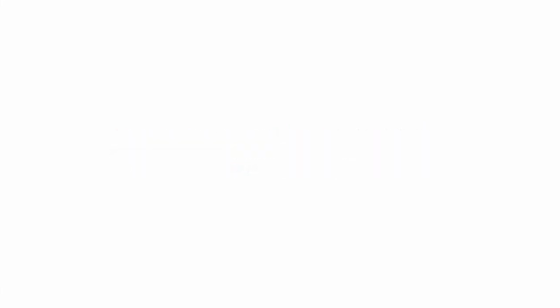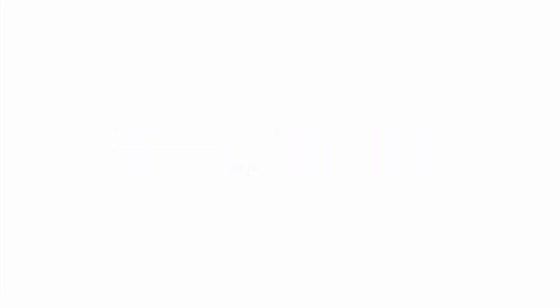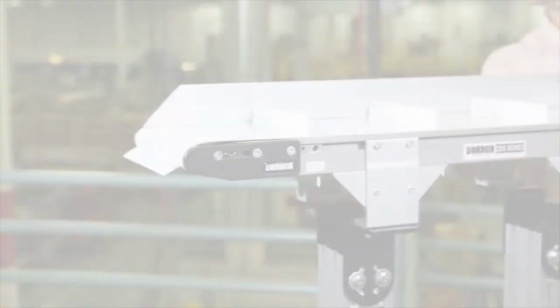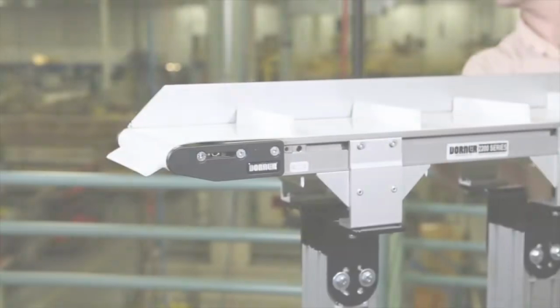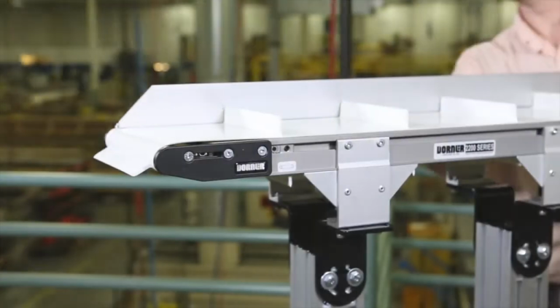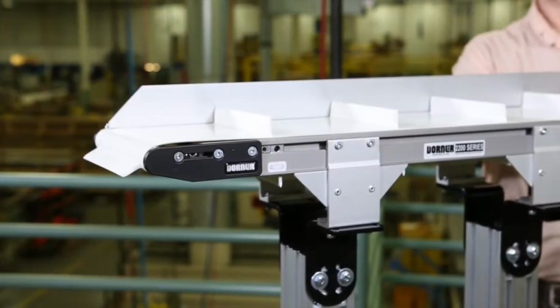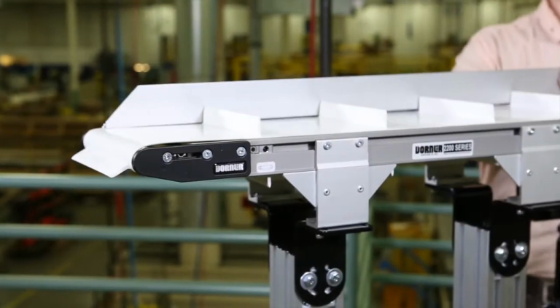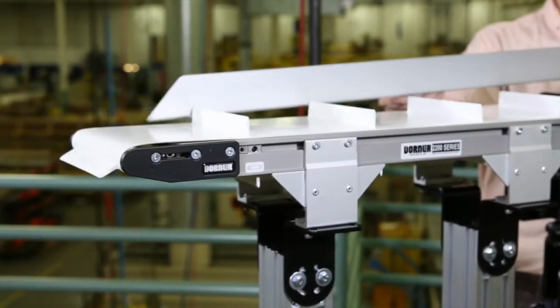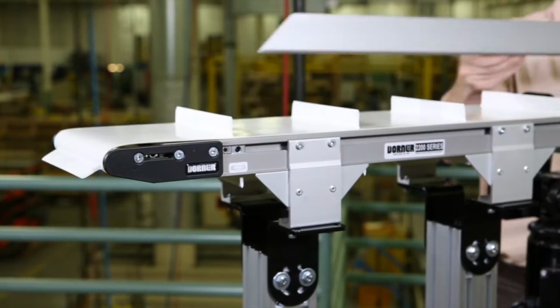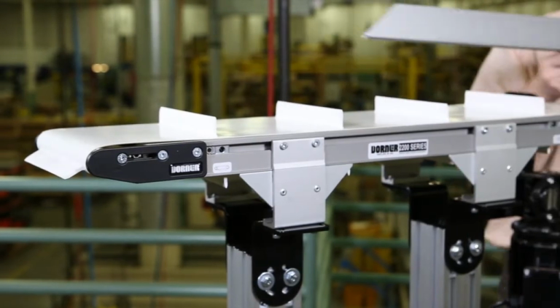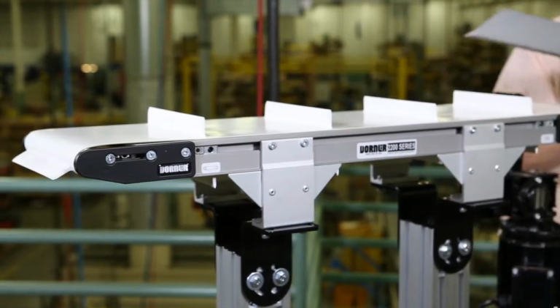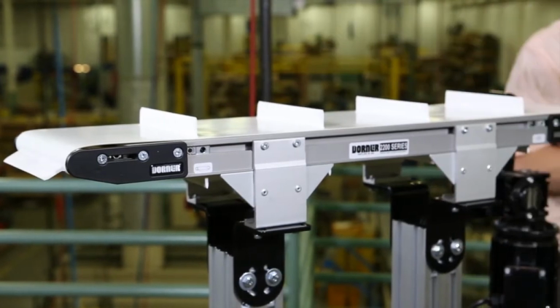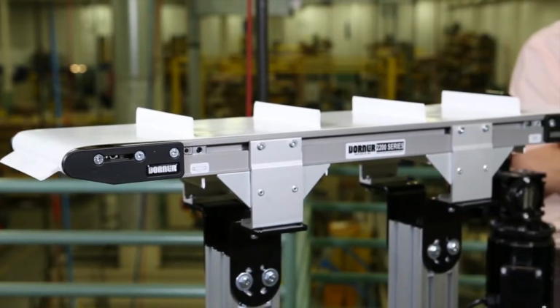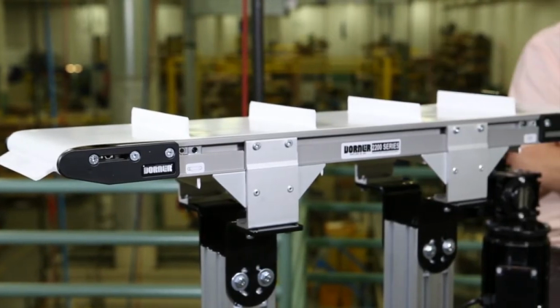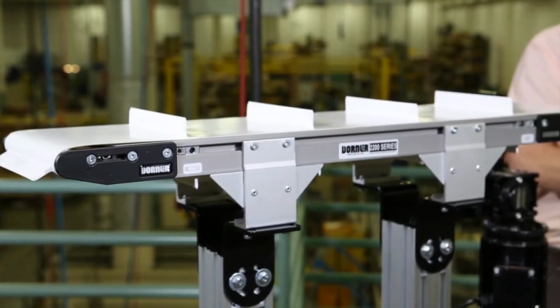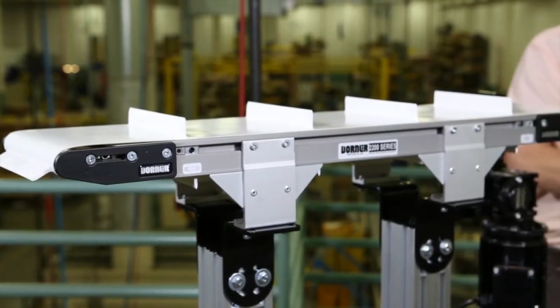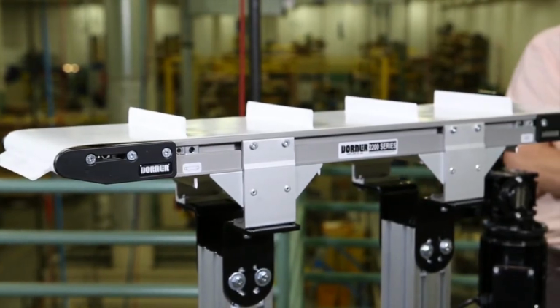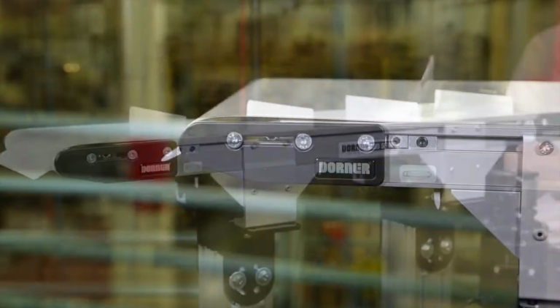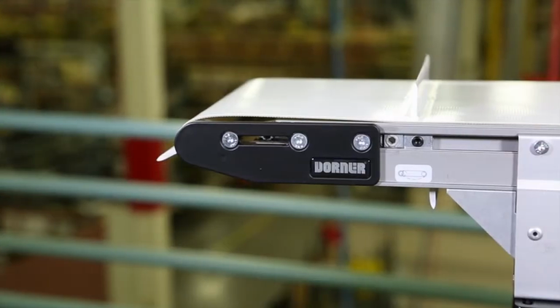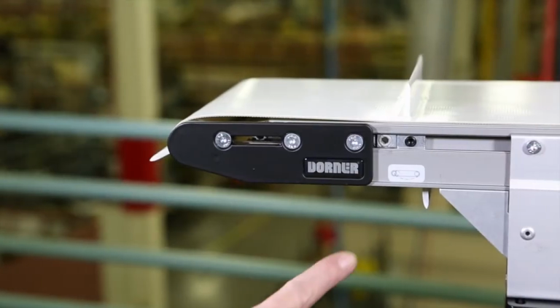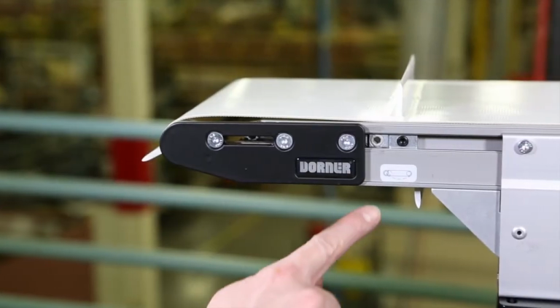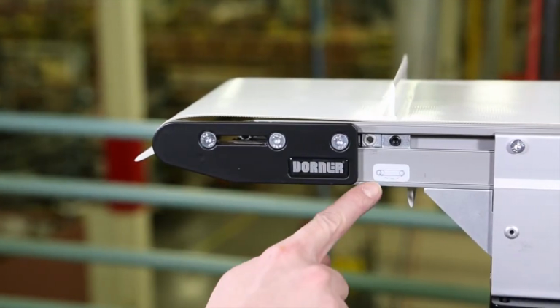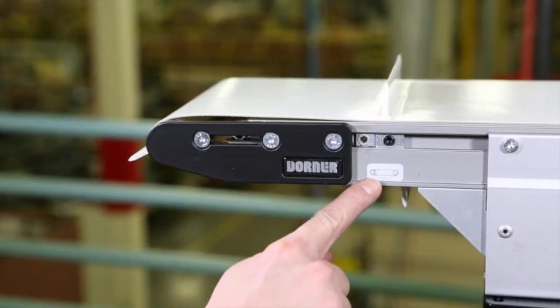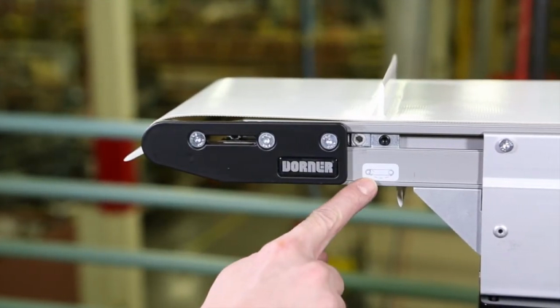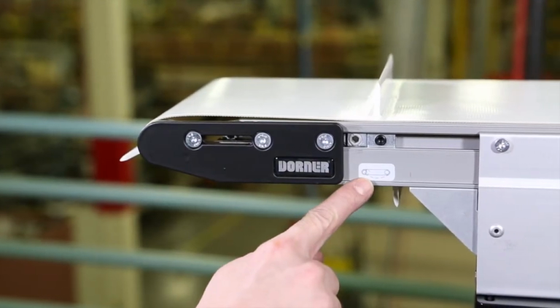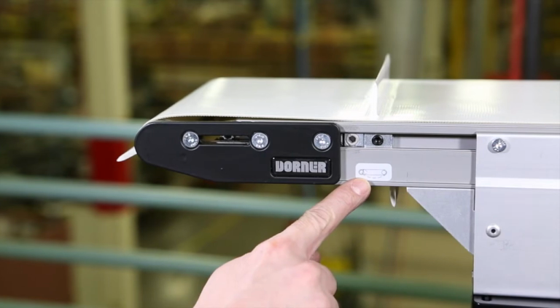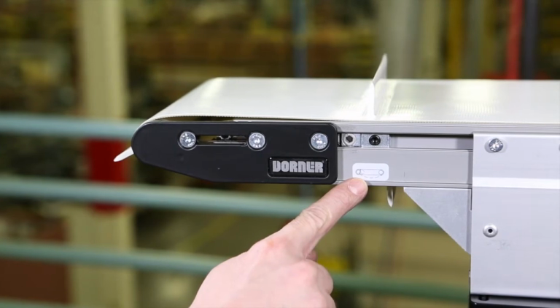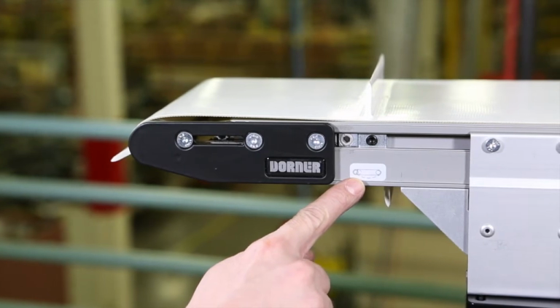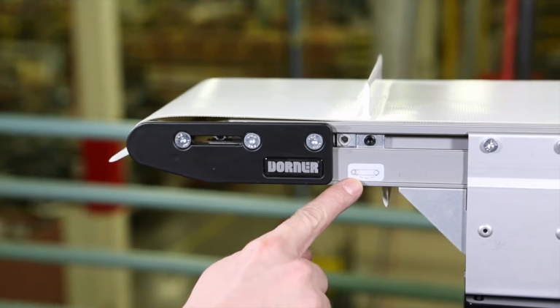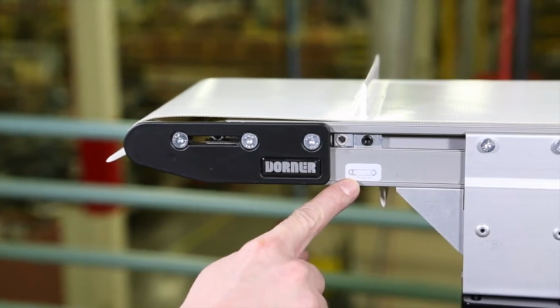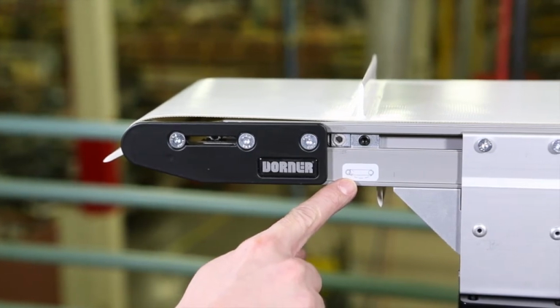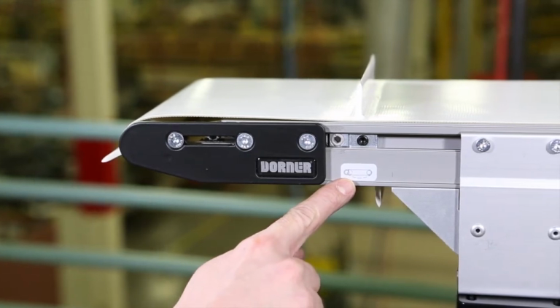To change the conveyor belt, first remove all guiding and accessories from one side of the conveyor. Locate the tension end of the conveyor, identified with this label.